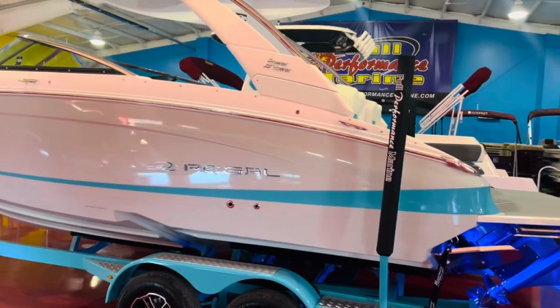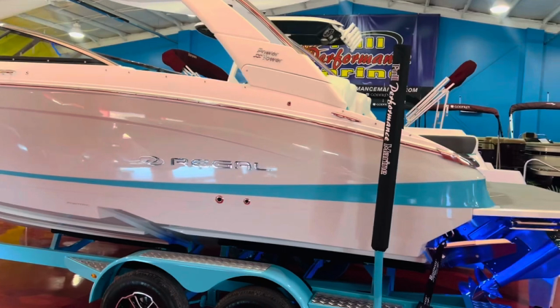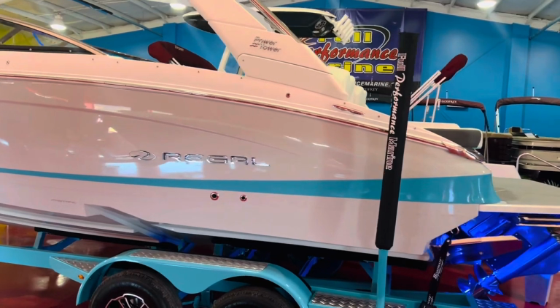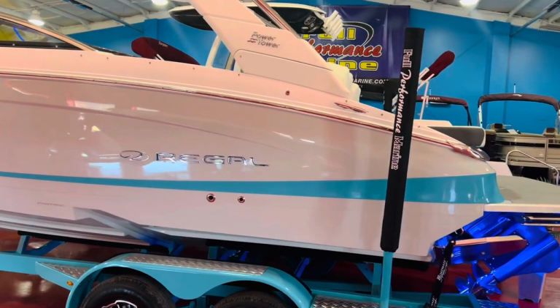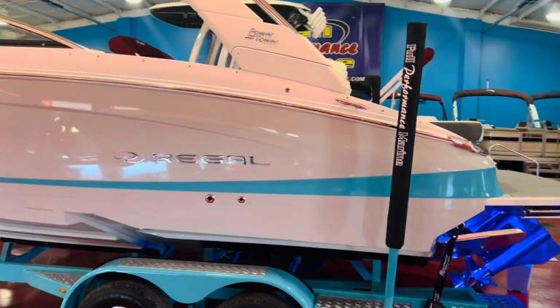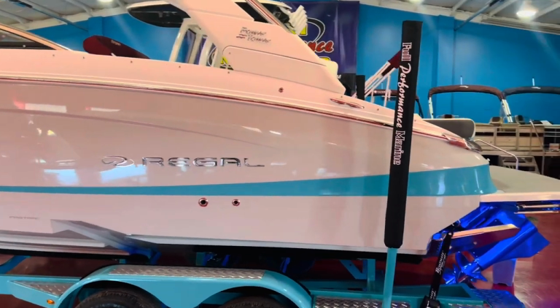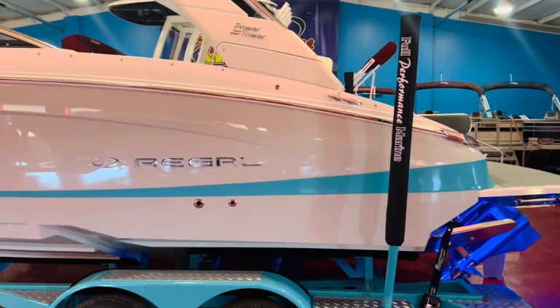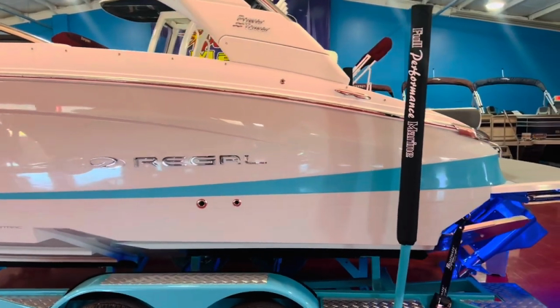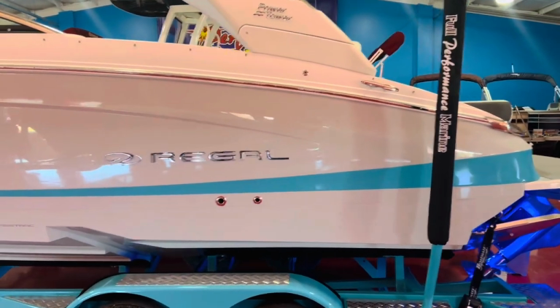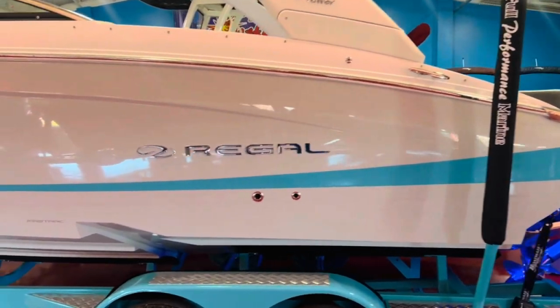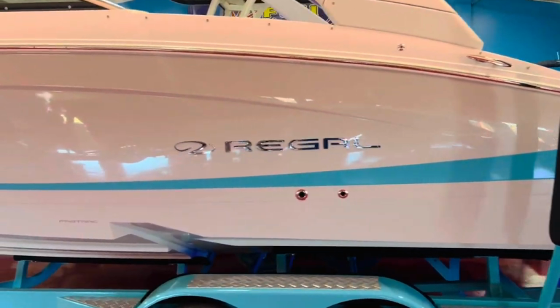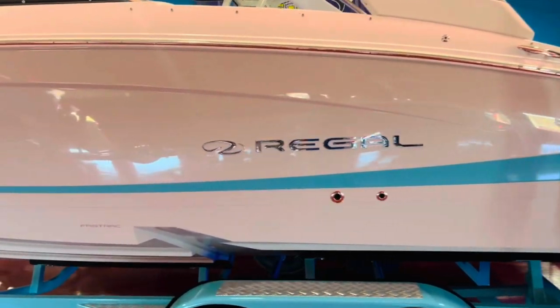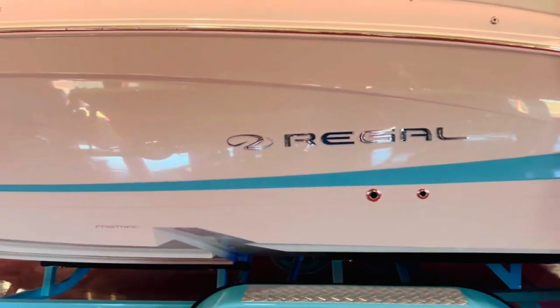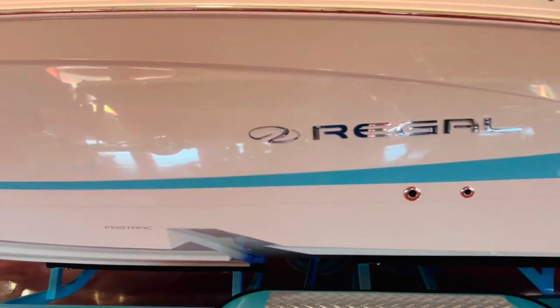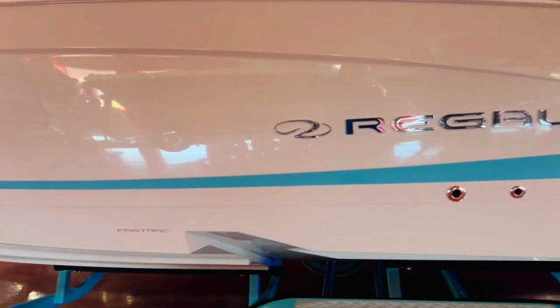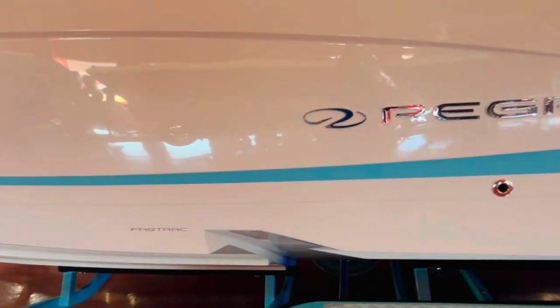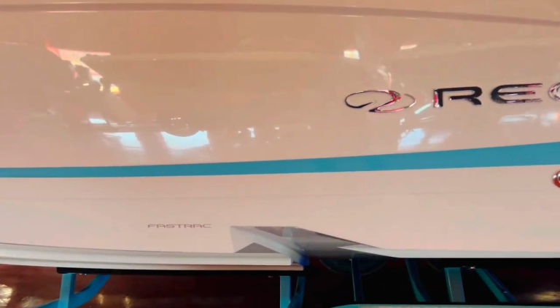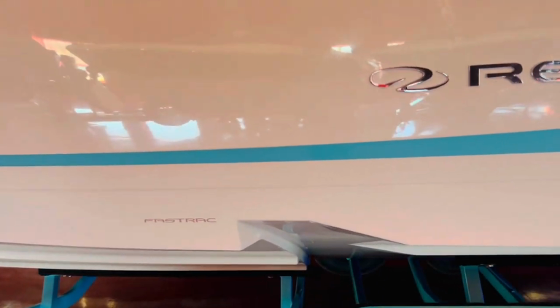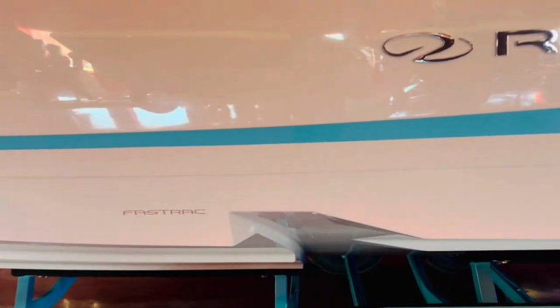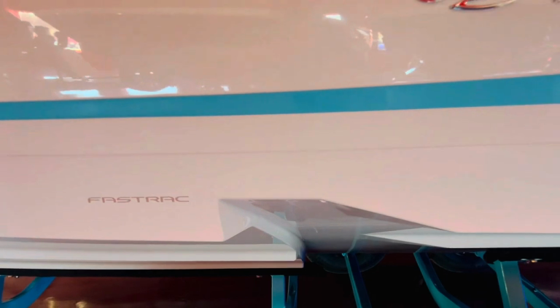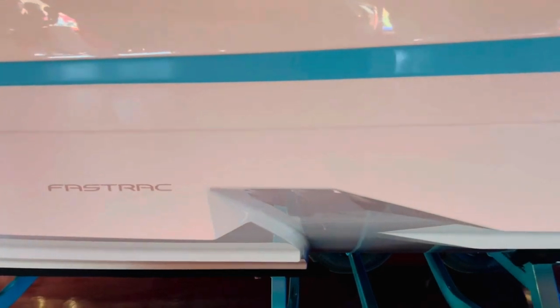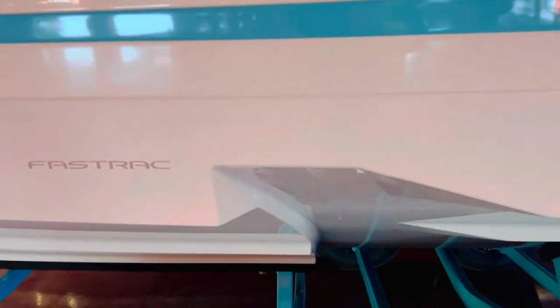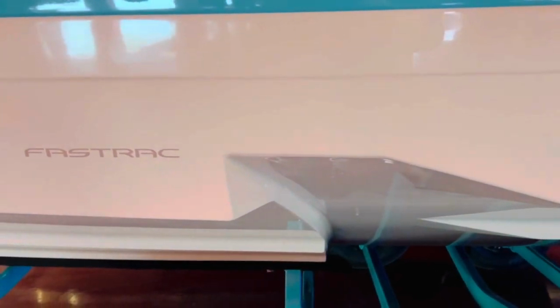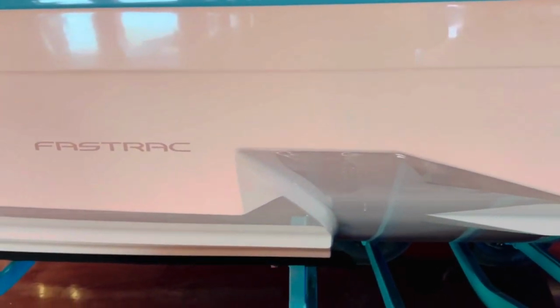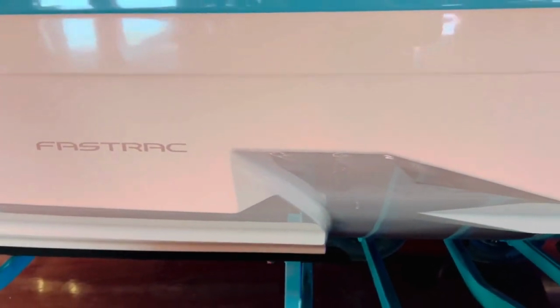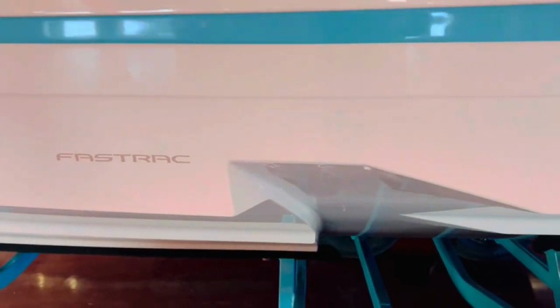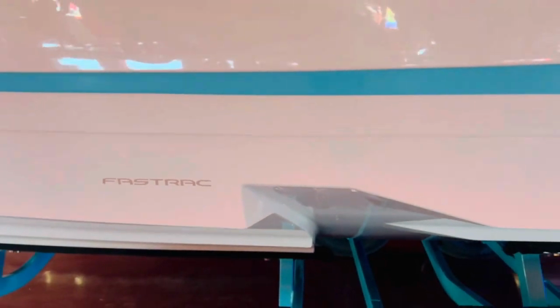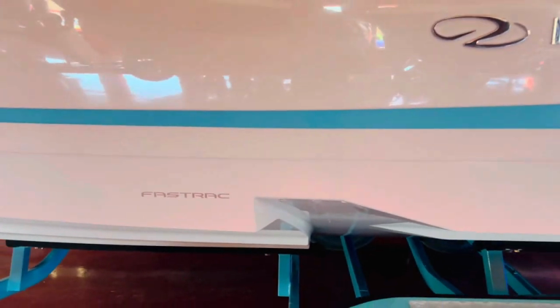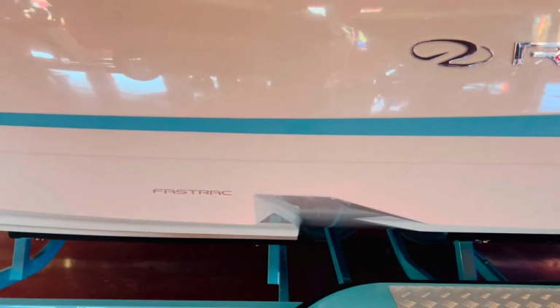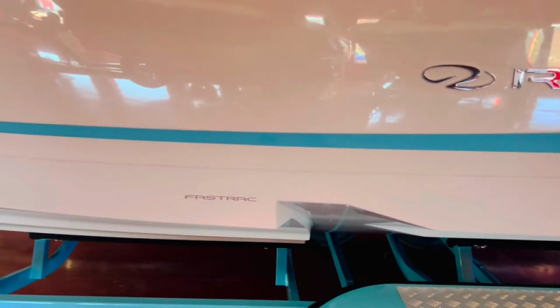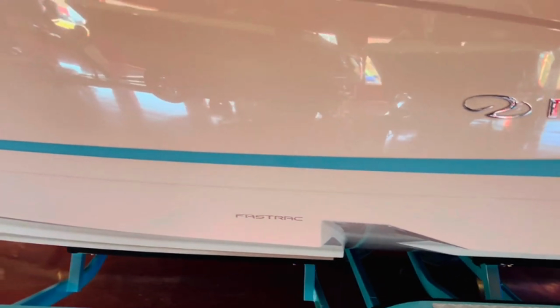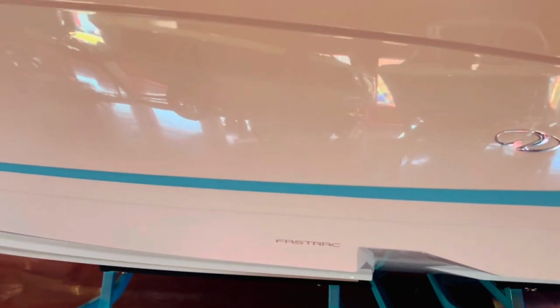Side load on the trailer there. We have the patent Fast Track haul, which is on every single Regal sport boat.